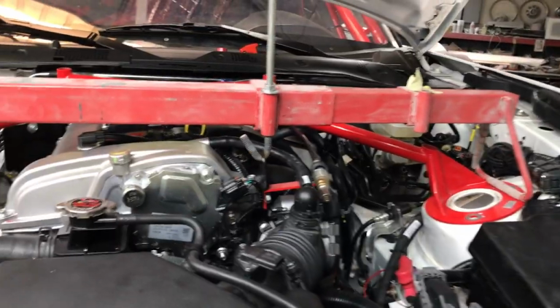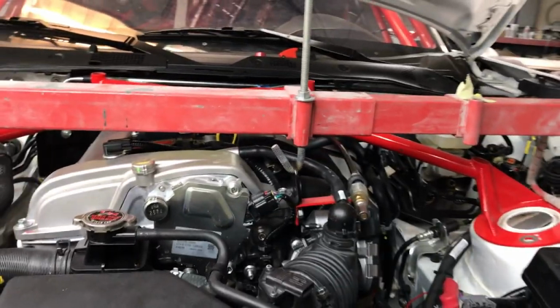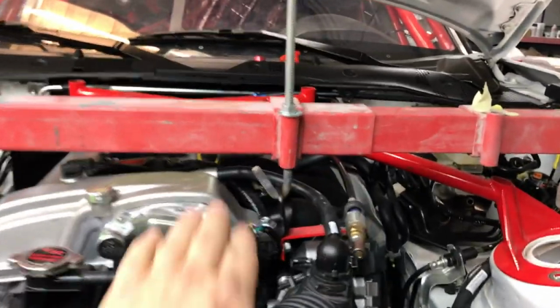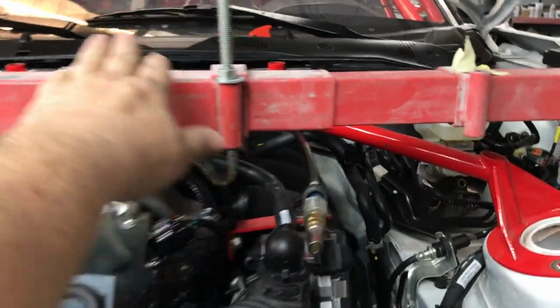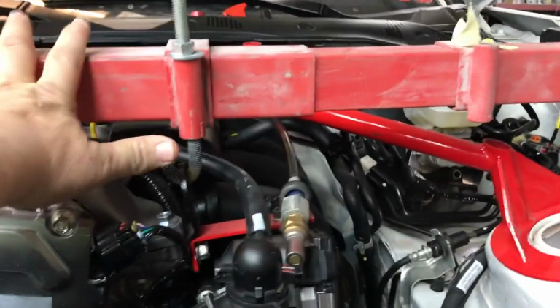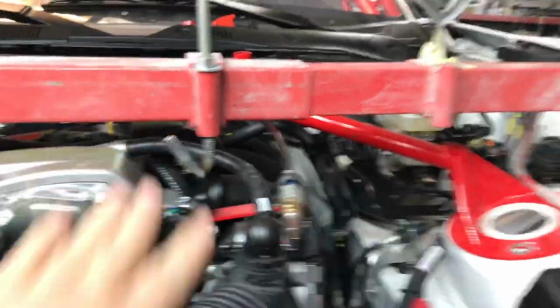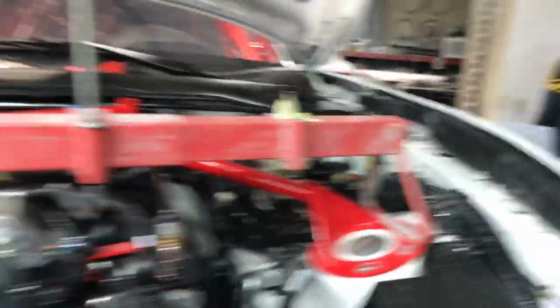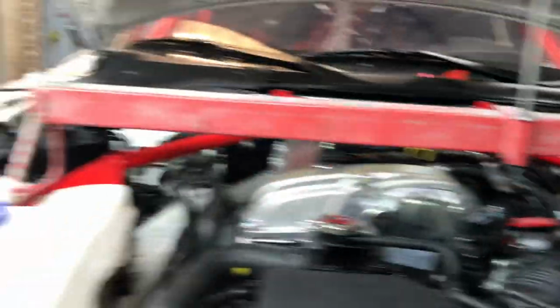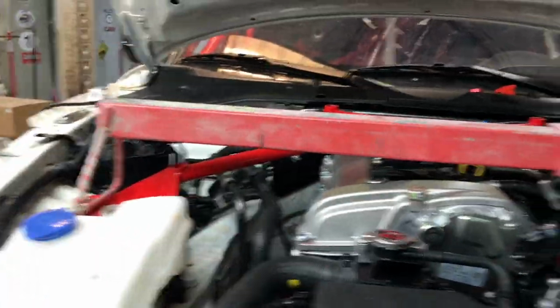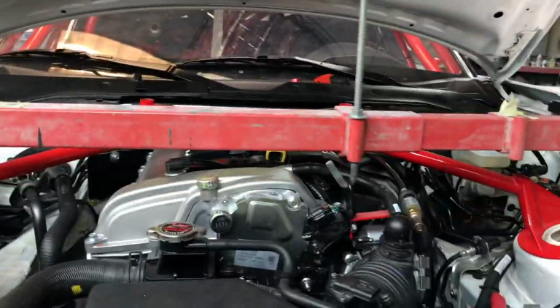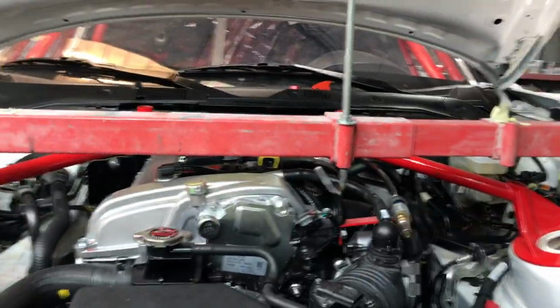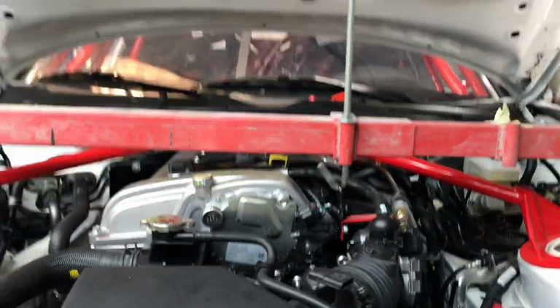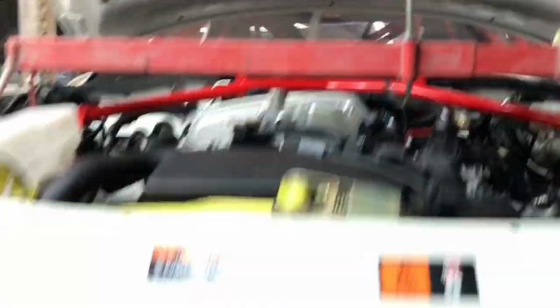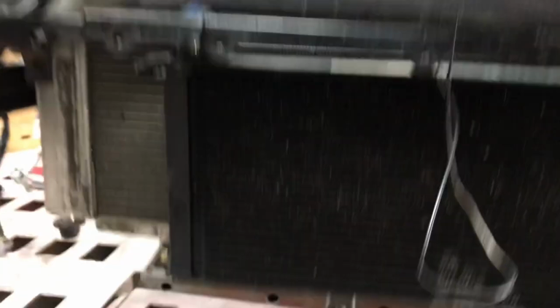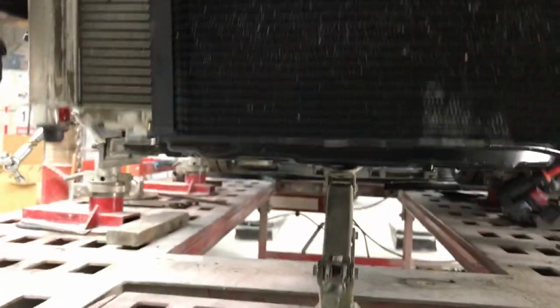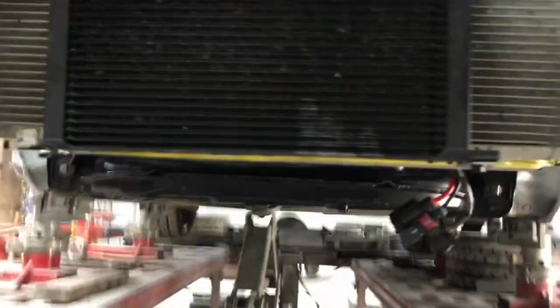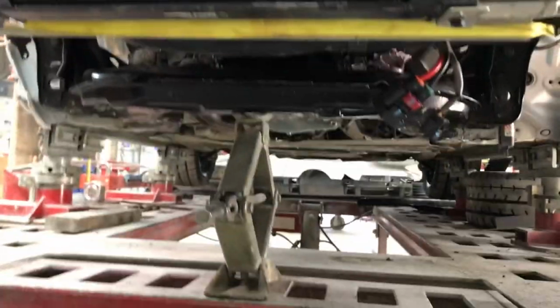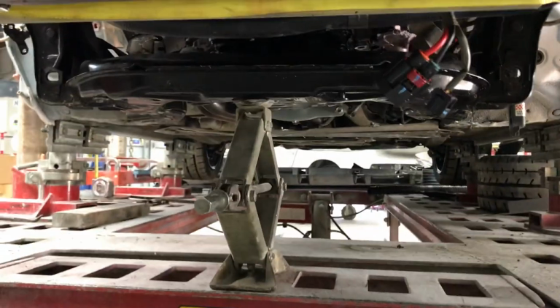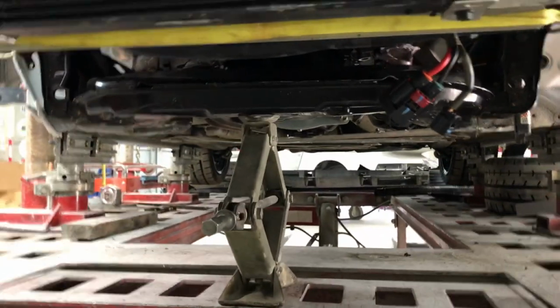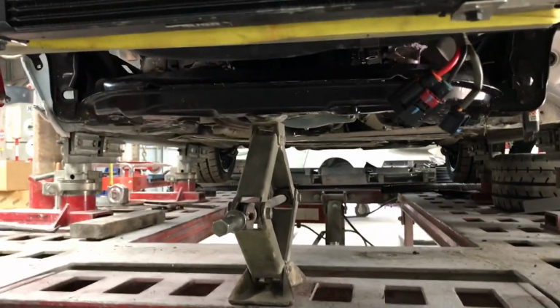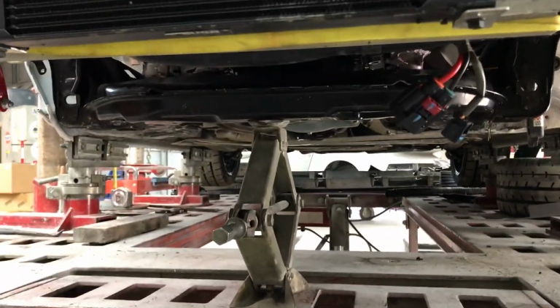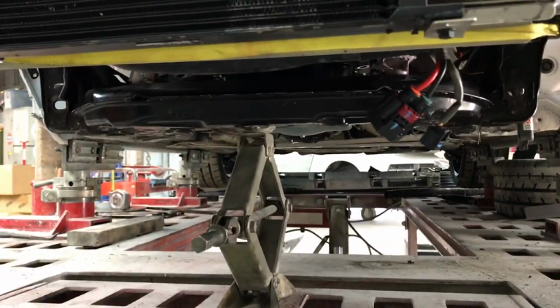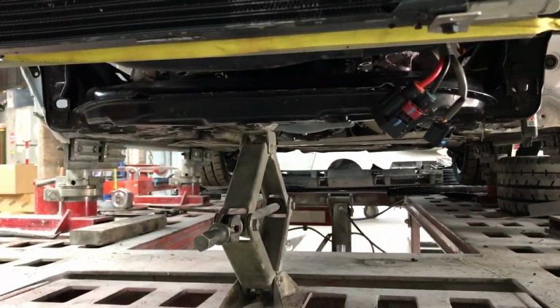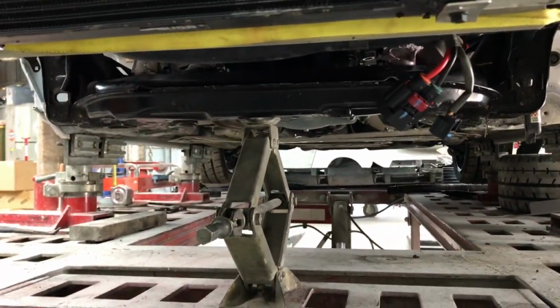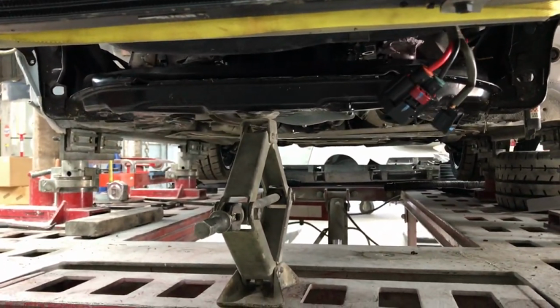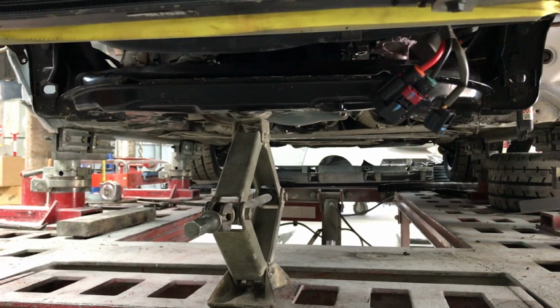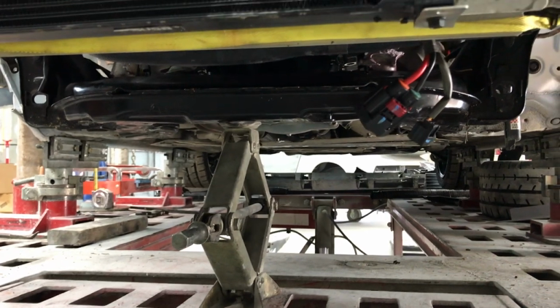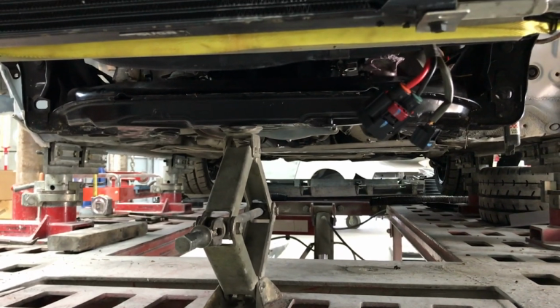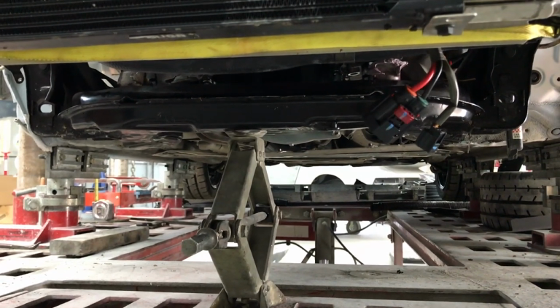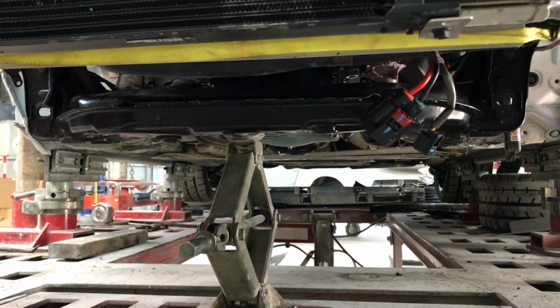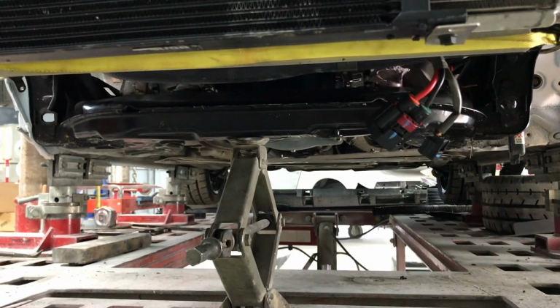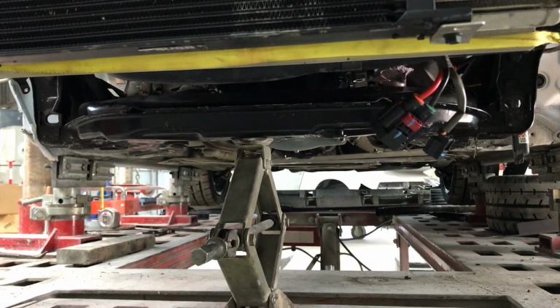We've got the engine supported with a little cradle mount — basically holding the engine up once we drop the cradle. Got the cradle all loose and we've got it on a little scissor jack. We're going to lower that scissor jack and hopefully drop the cradle and only the cradle.